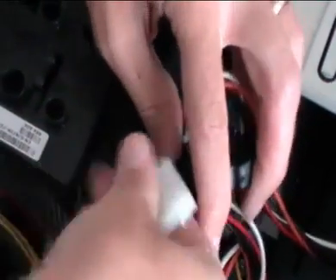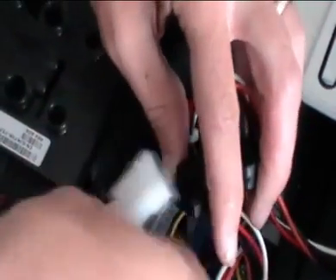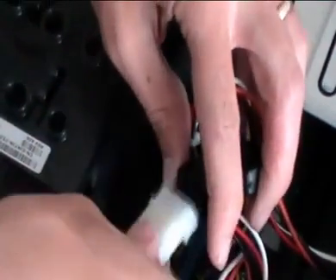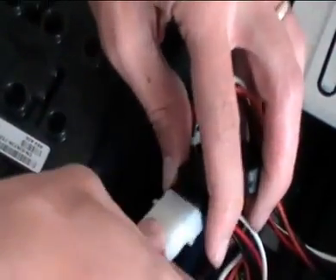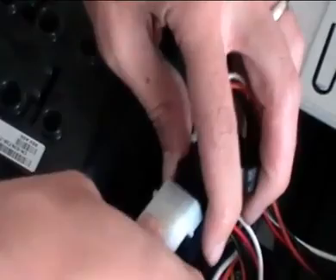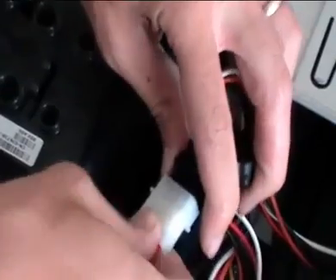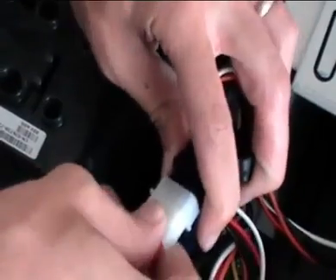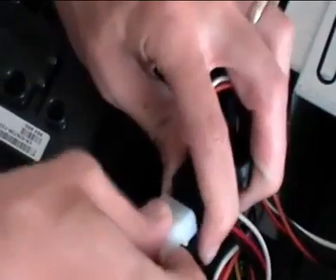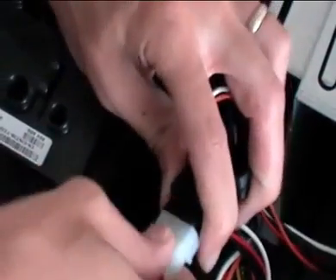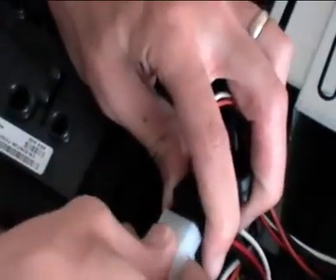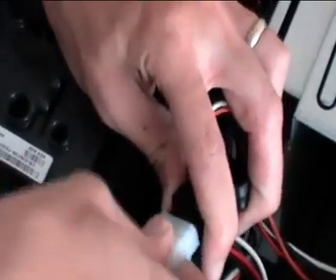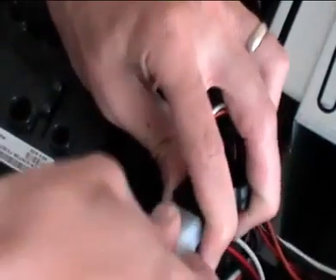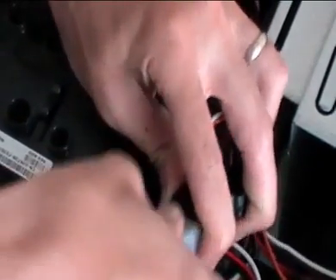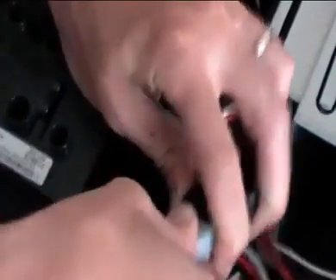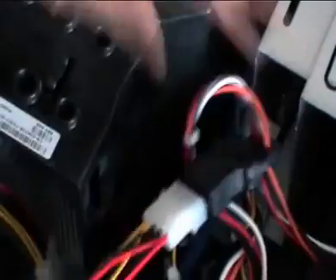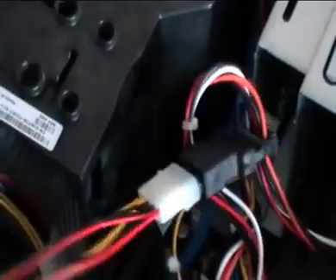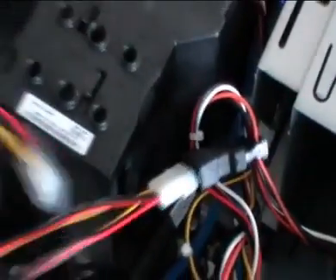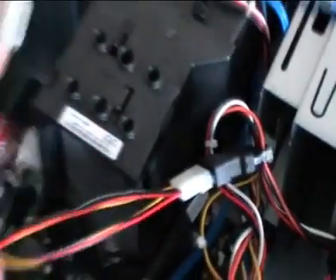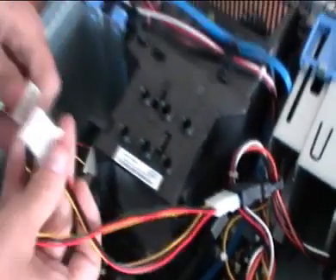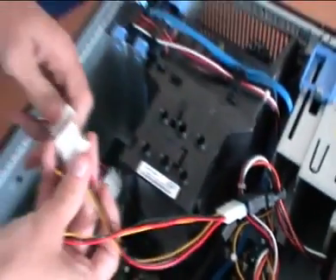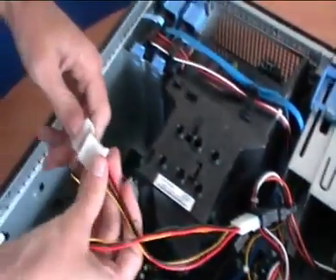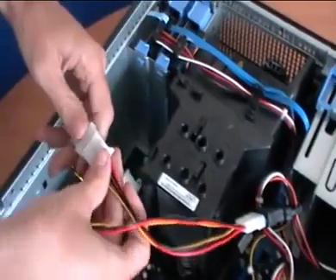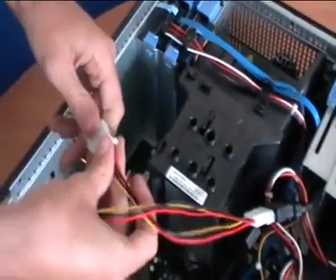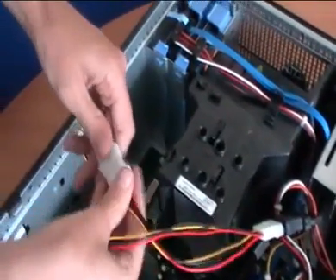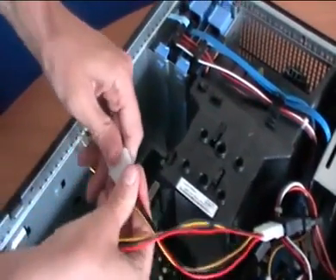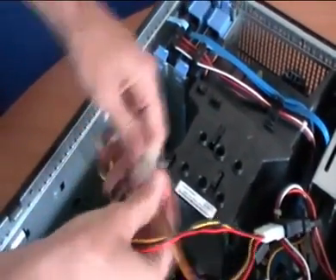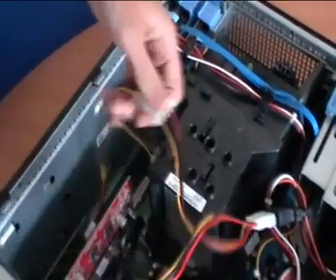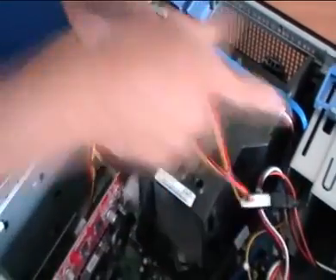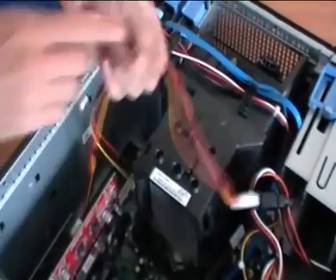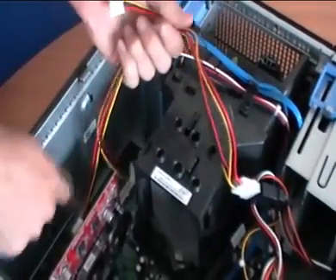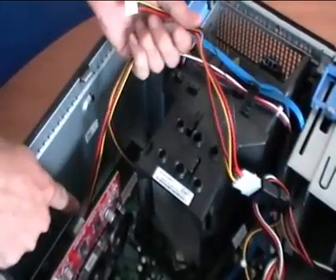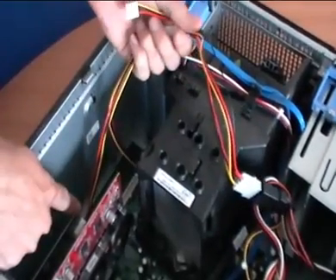Put this into the back of the SATA connector, and the next one into there, and into the card.